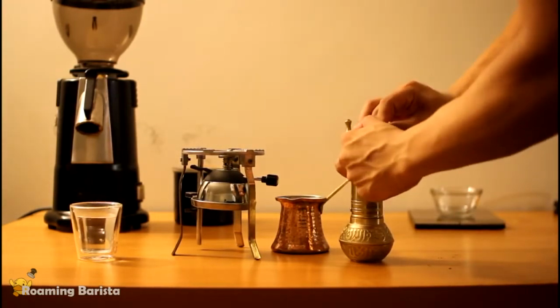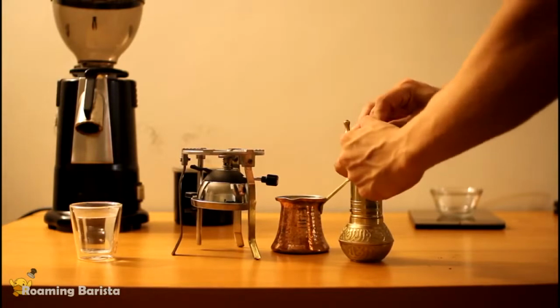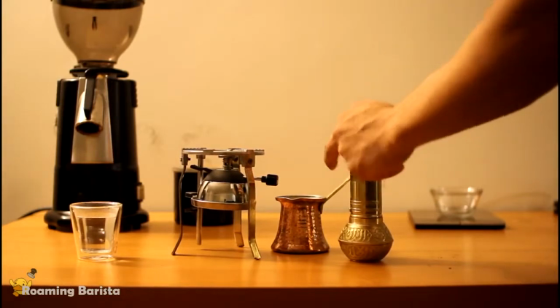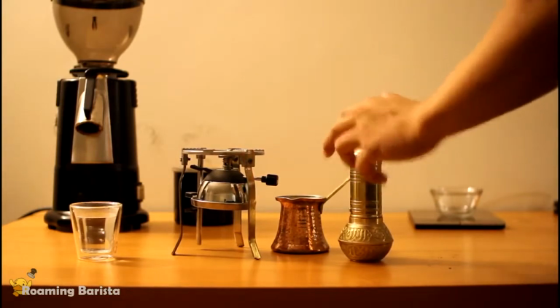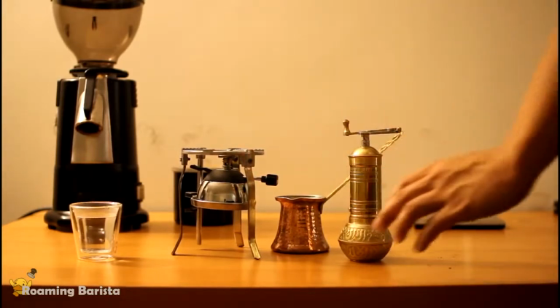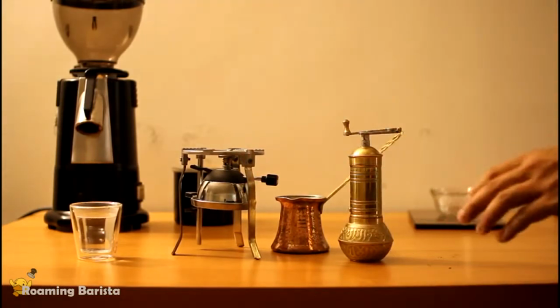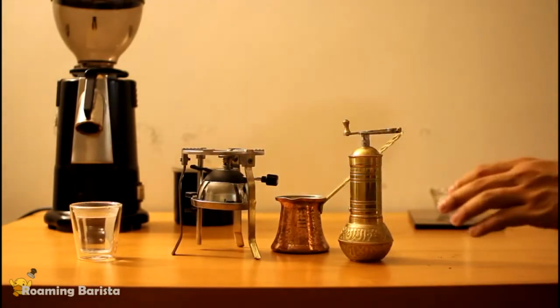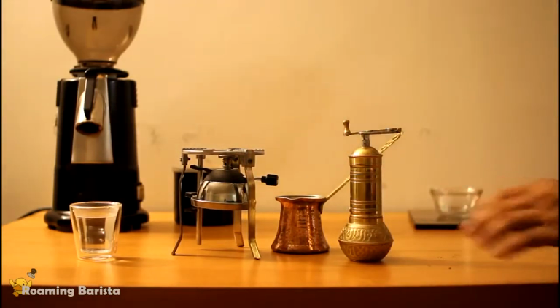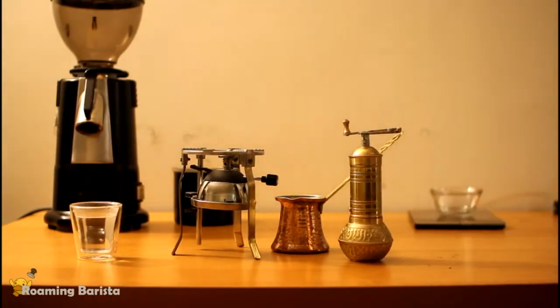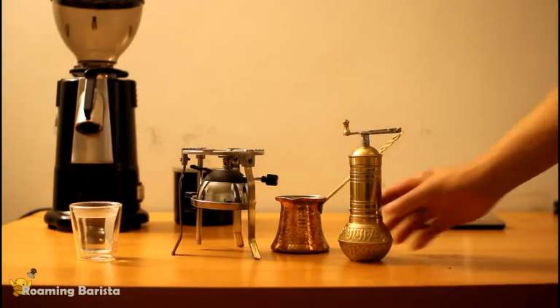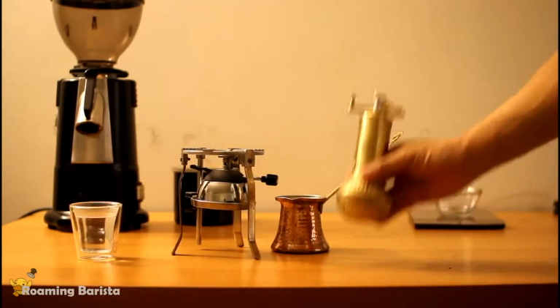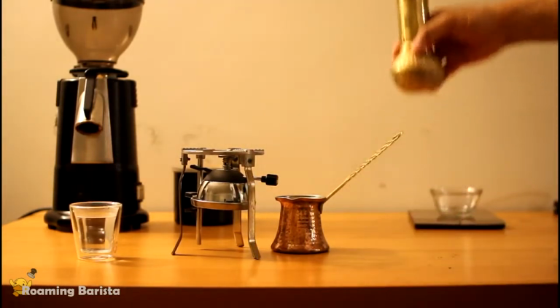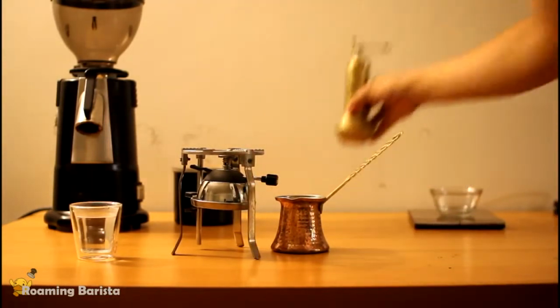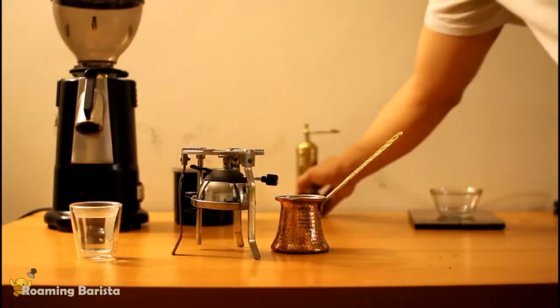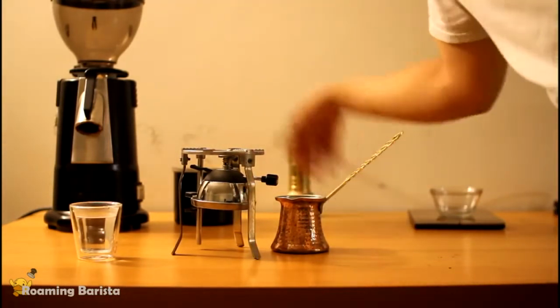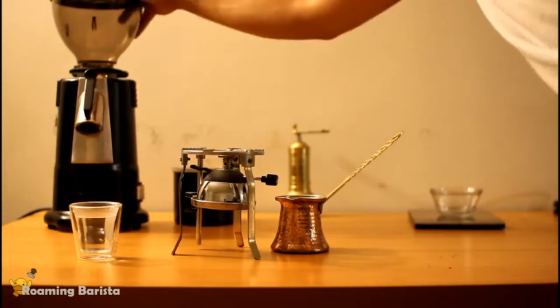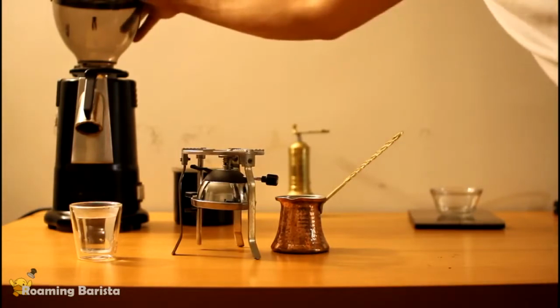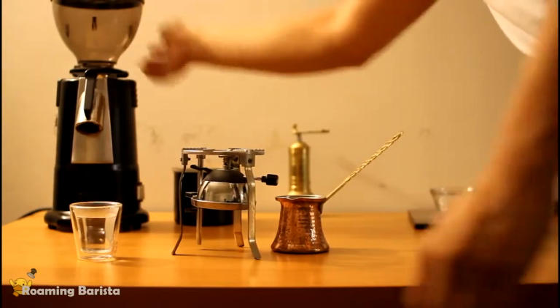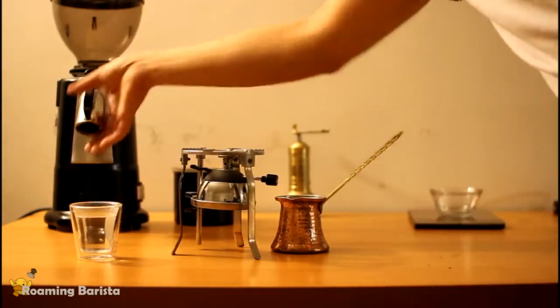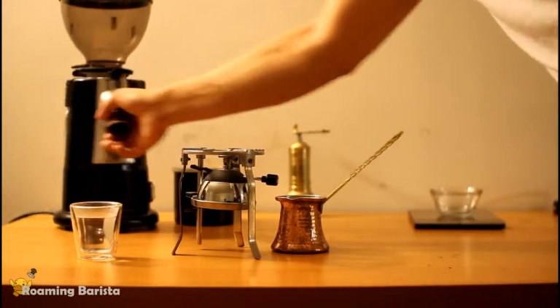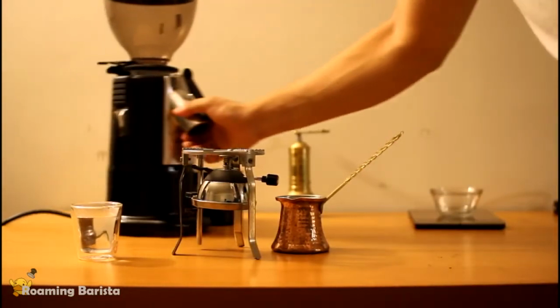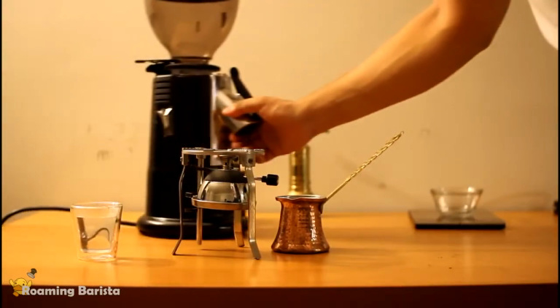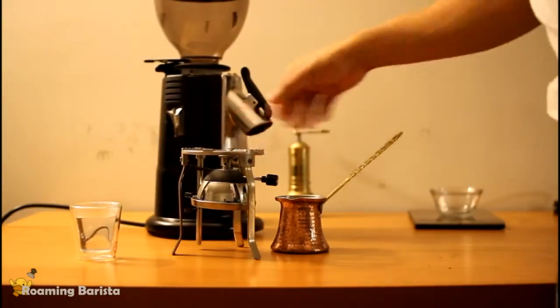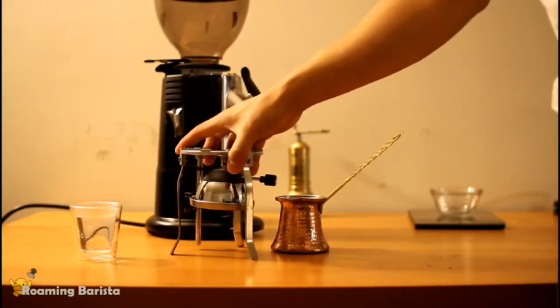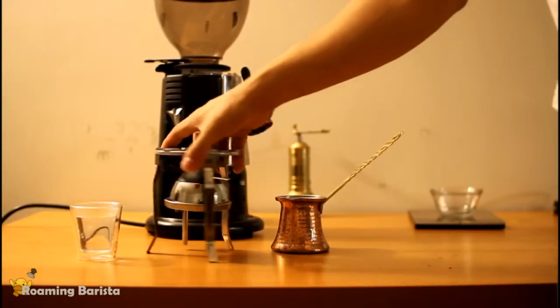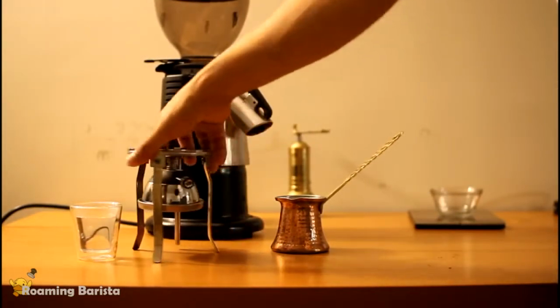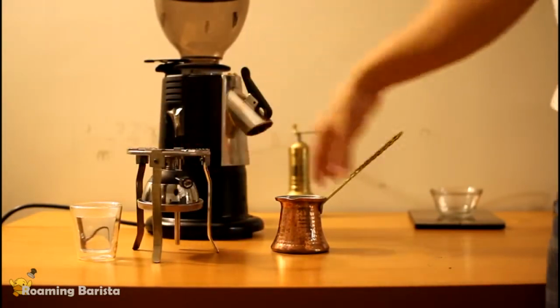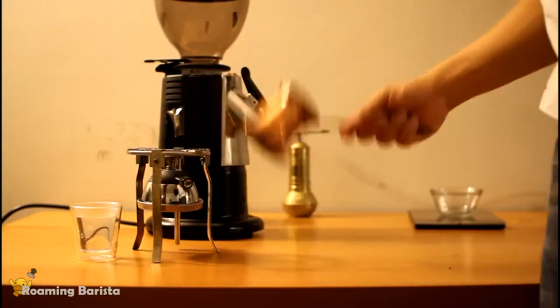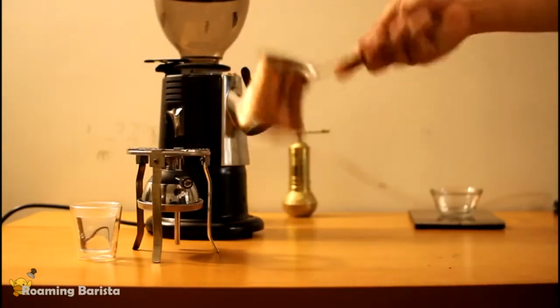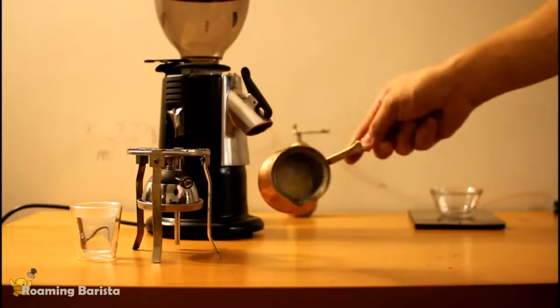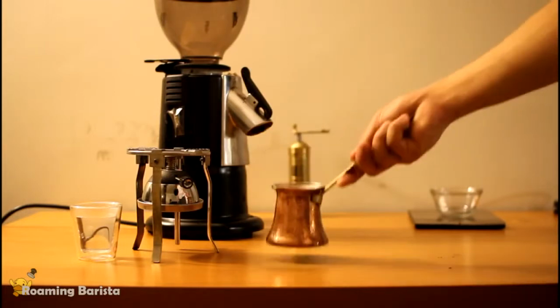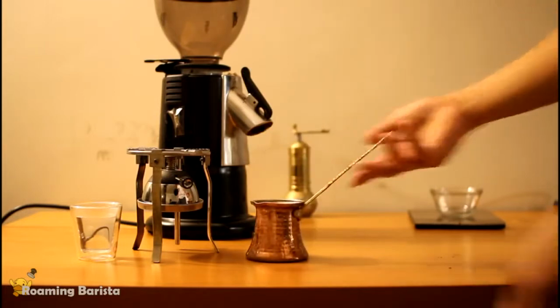I usually just stick with the same old coffee grinder that I grind most things in, which is my MCAP M4. I think it gets the job done pretty well and it's just a lot faster than anything else.